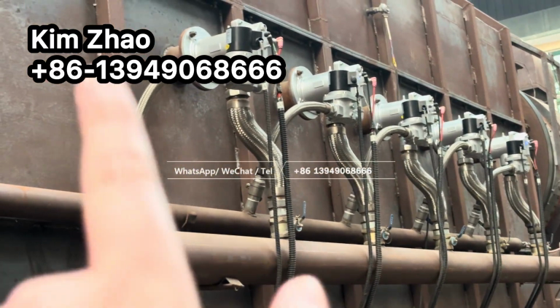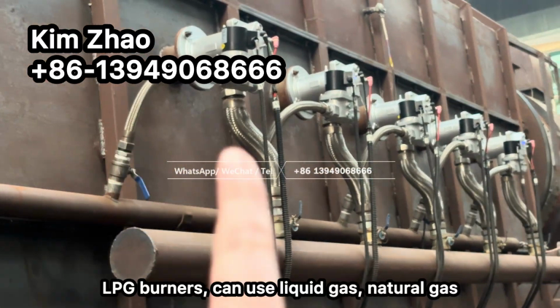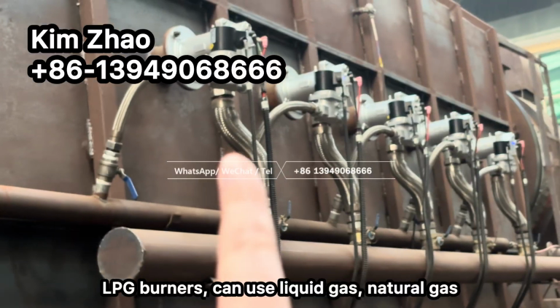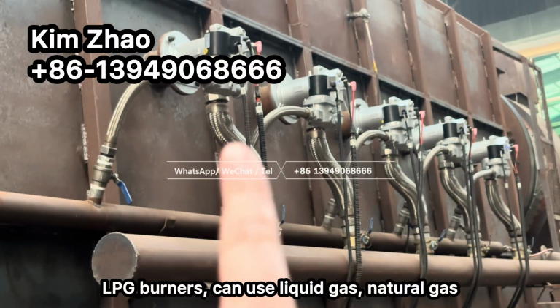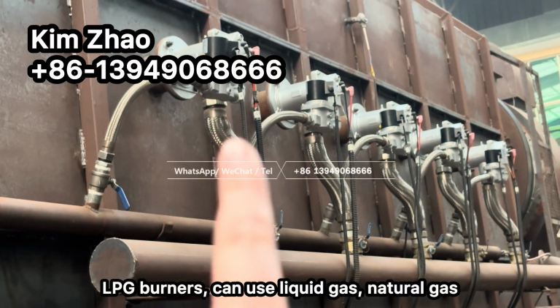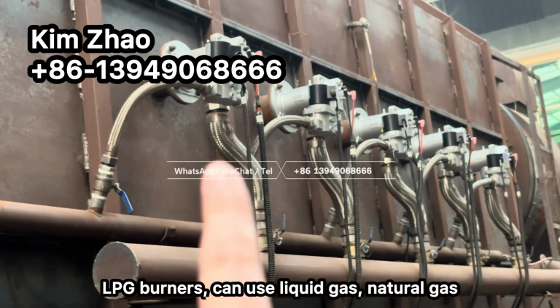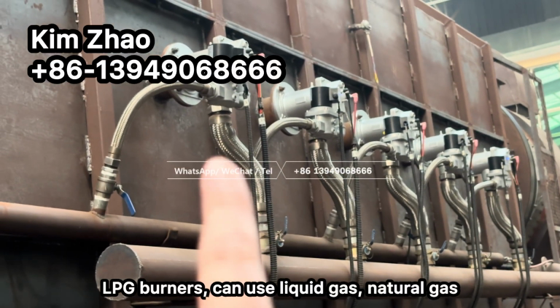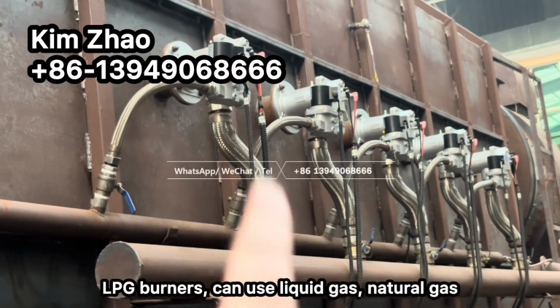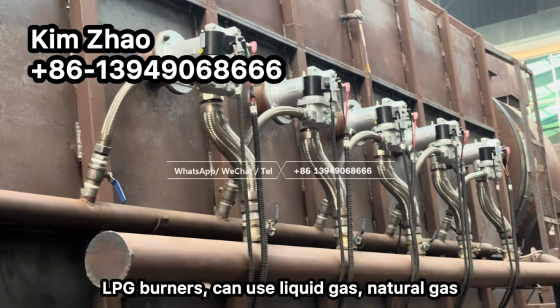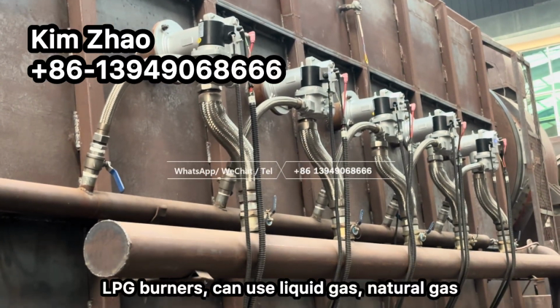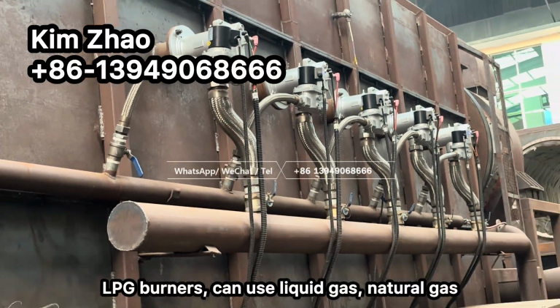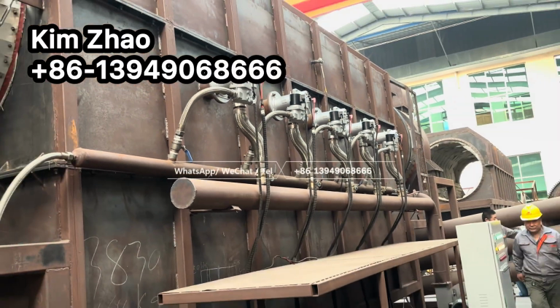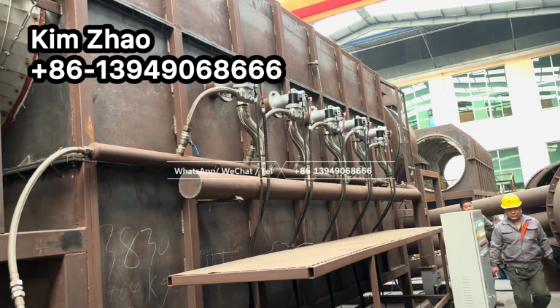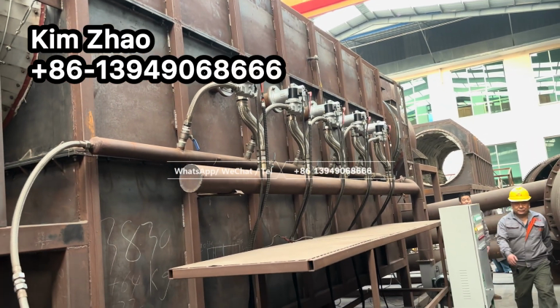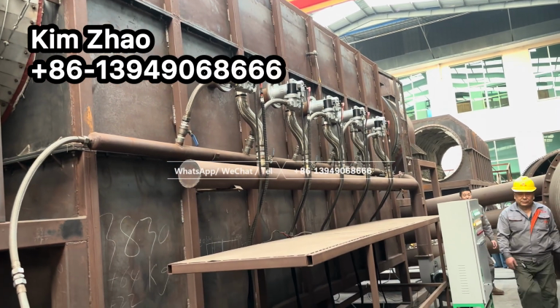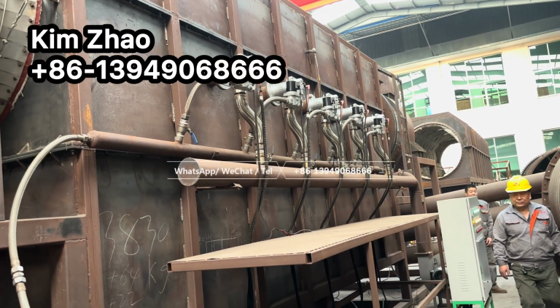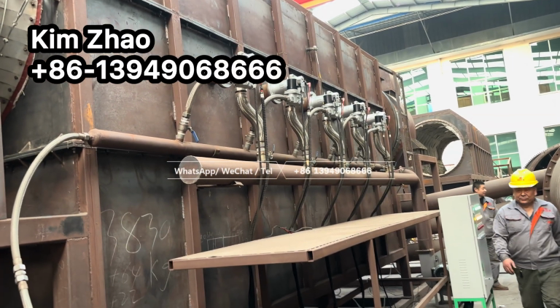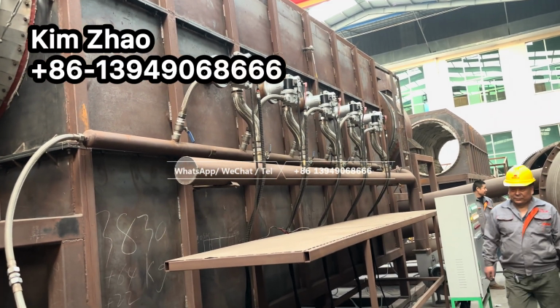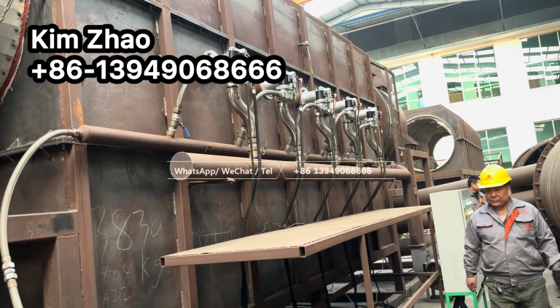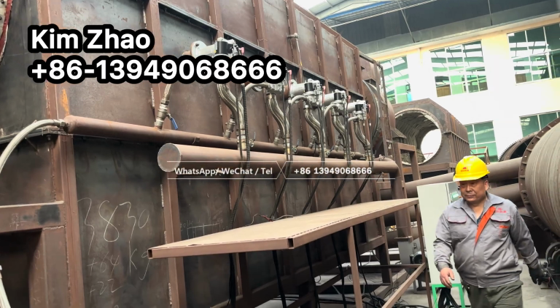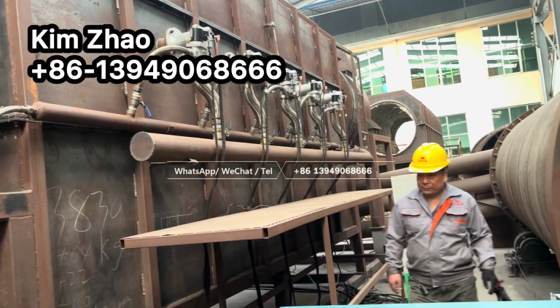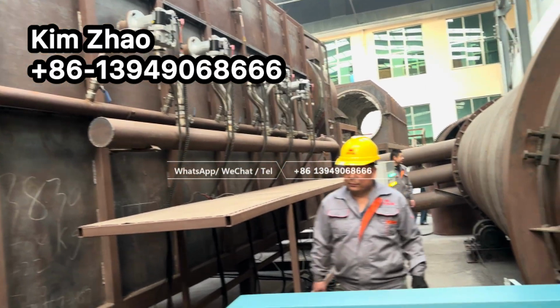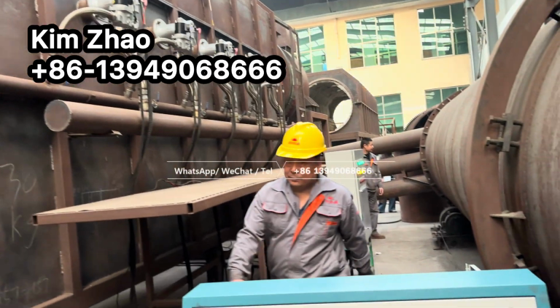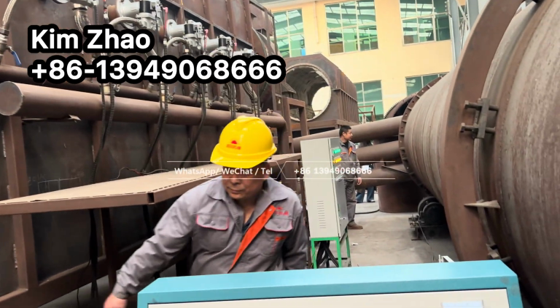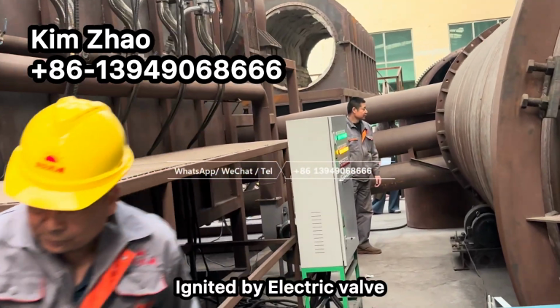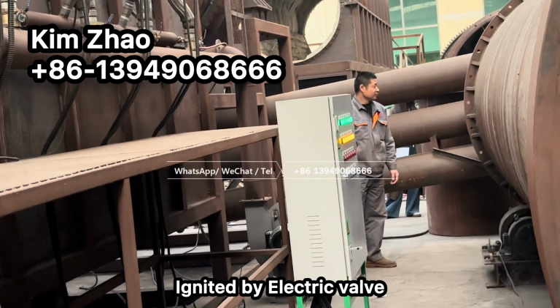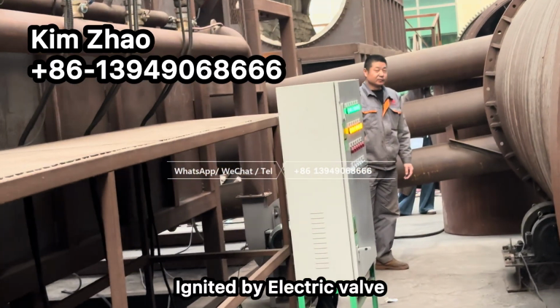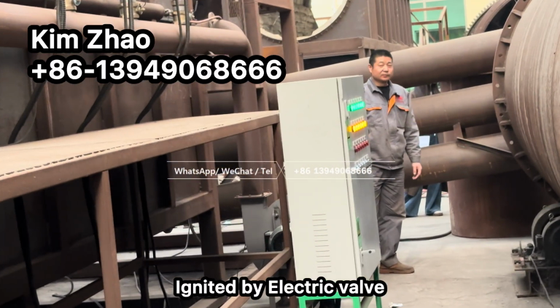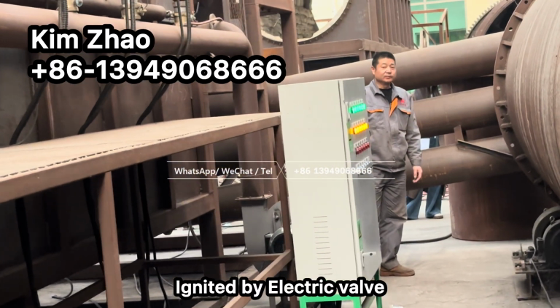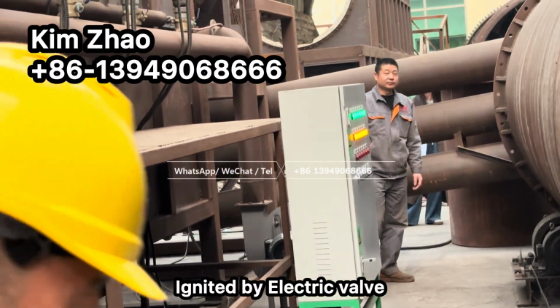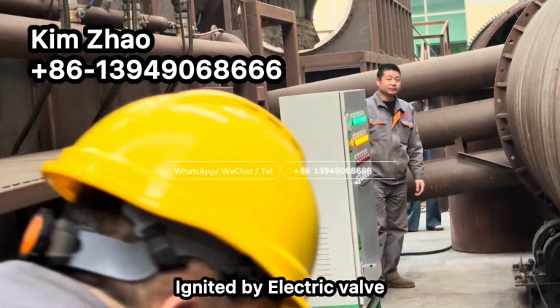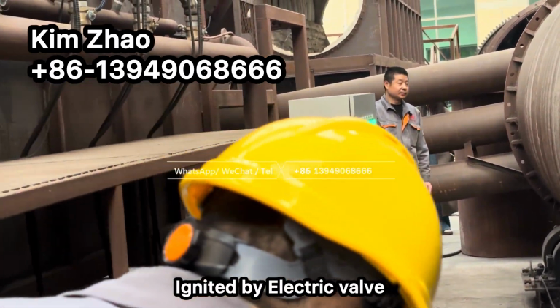These are the liquid gas burners. The system can also use natural gas as an alternative fuel.